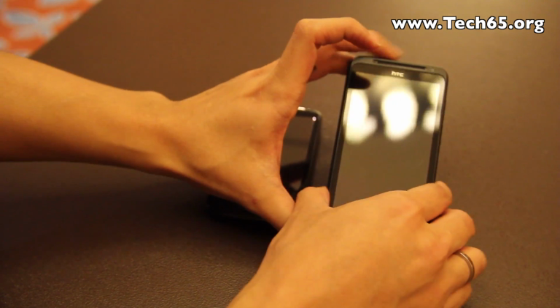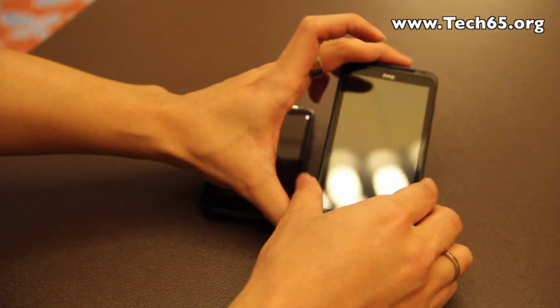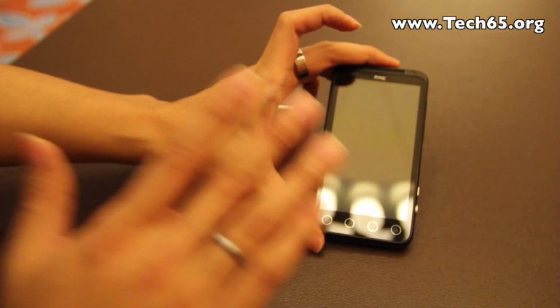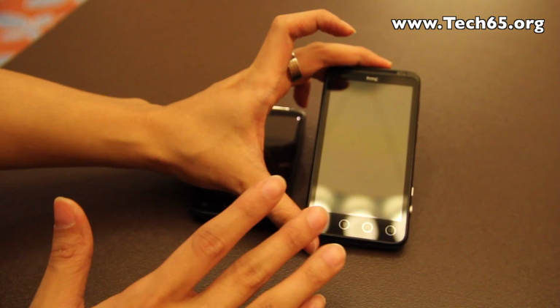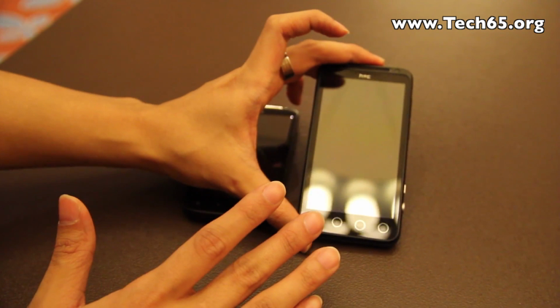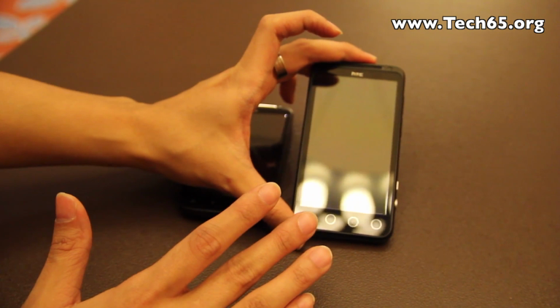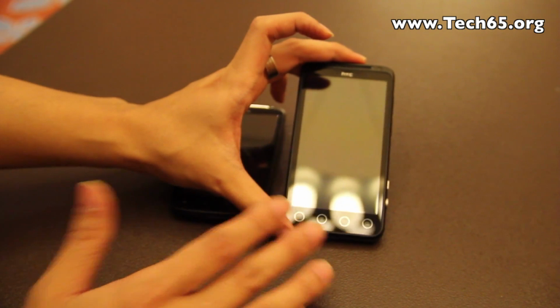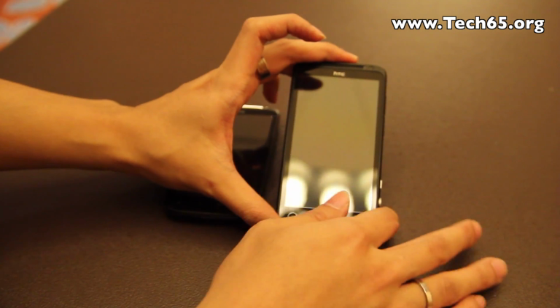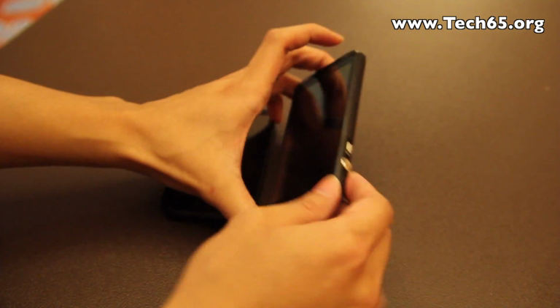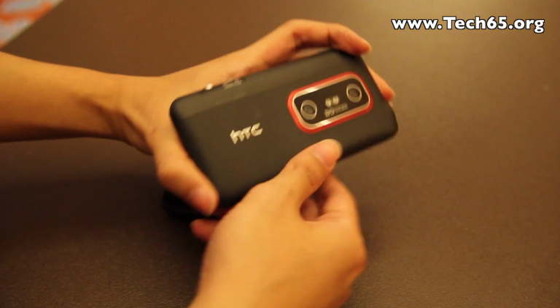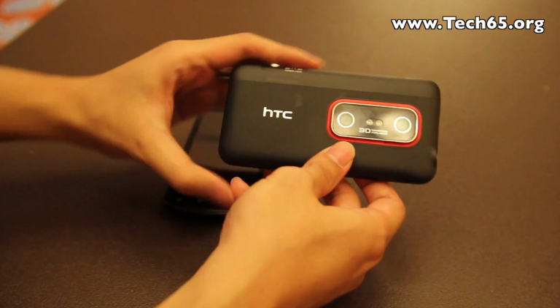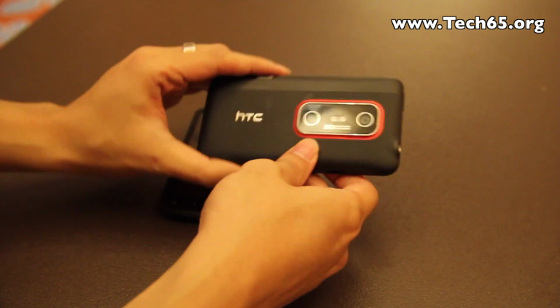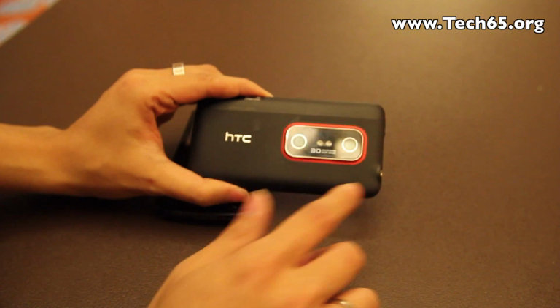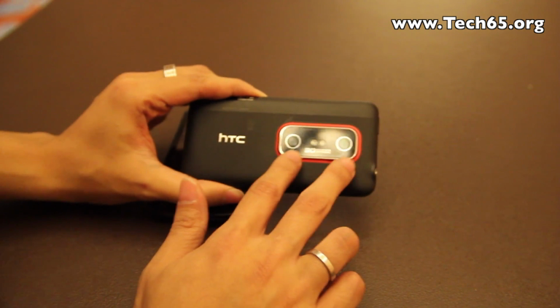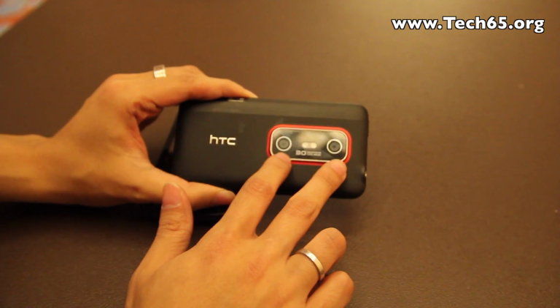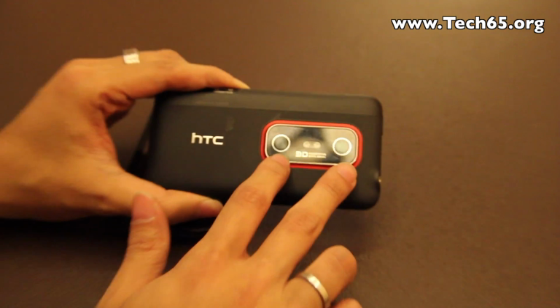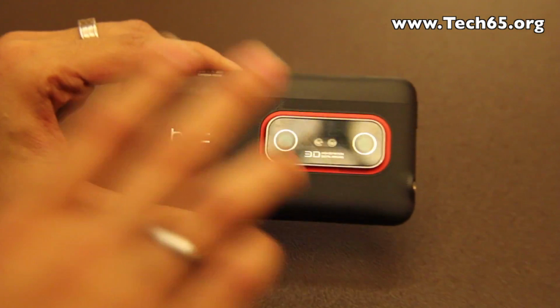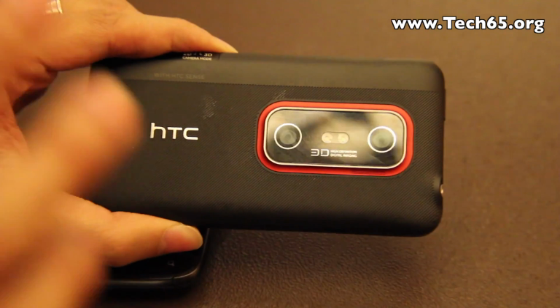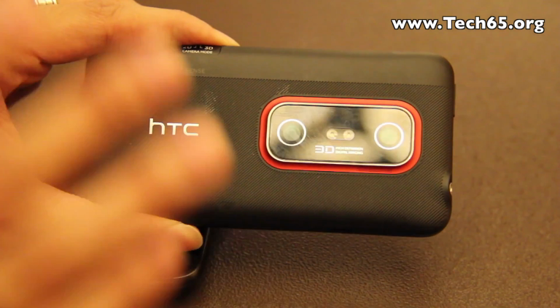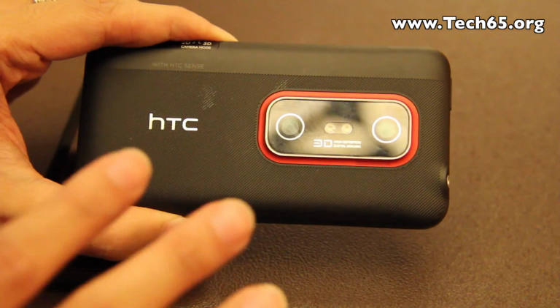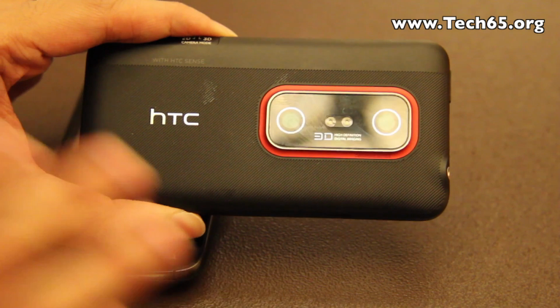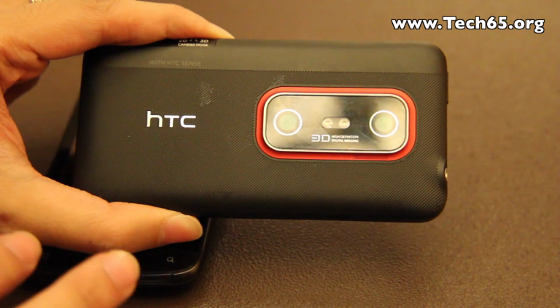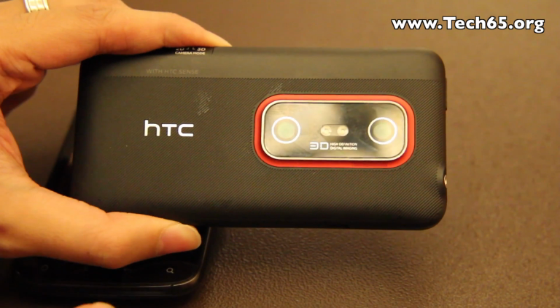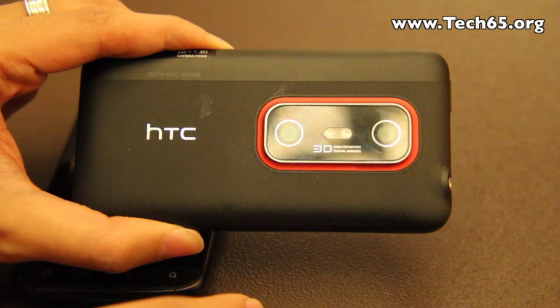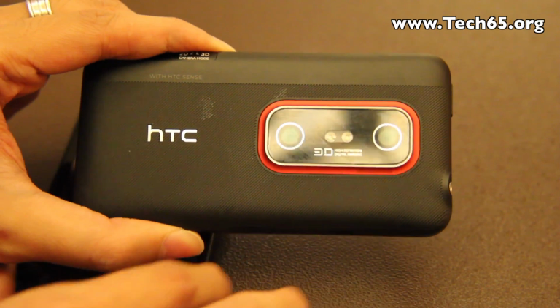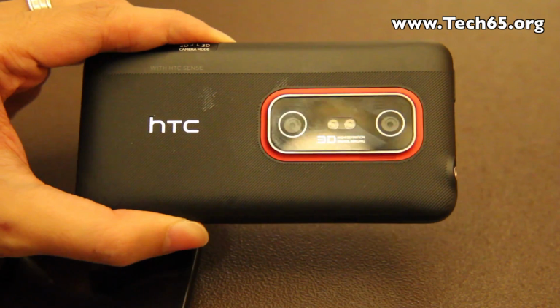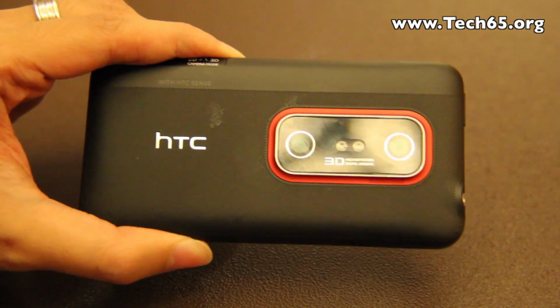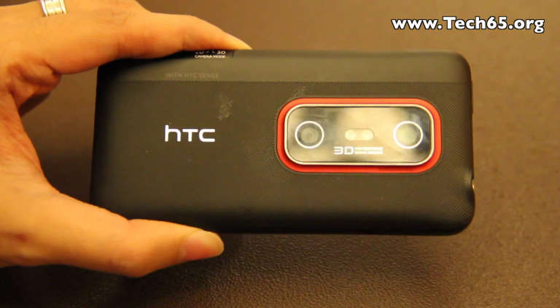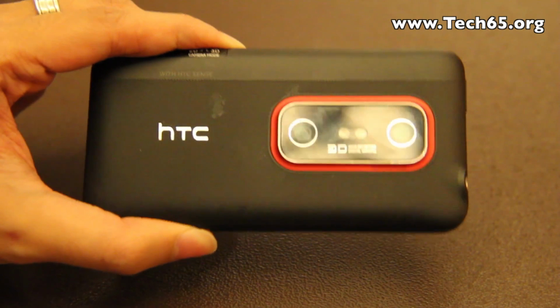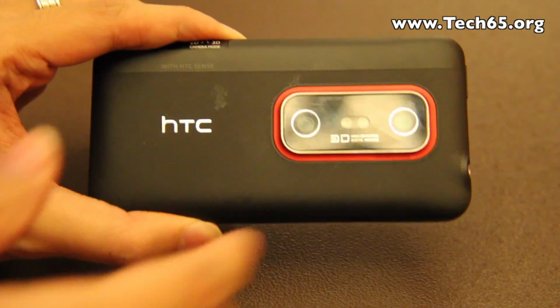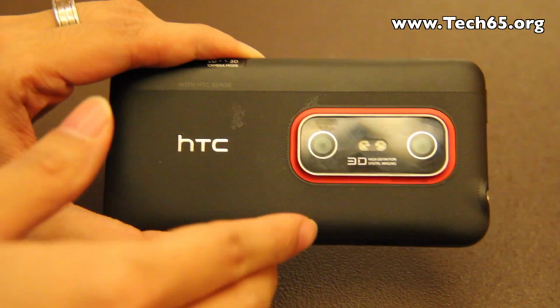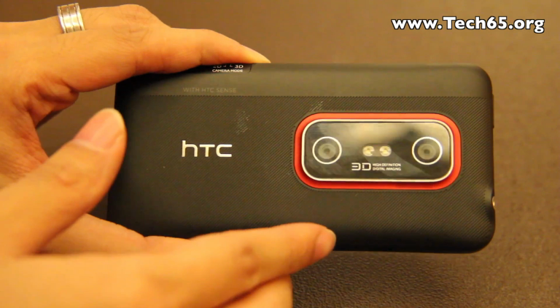So what's different about this EVO 3D is the 3D cameras. That's the only difference here between the HTC Sensation and the EVO 3D.